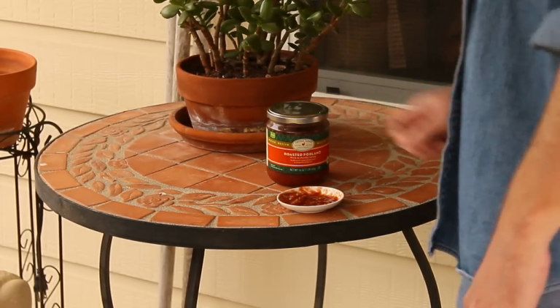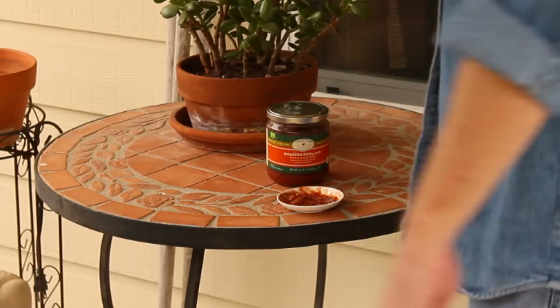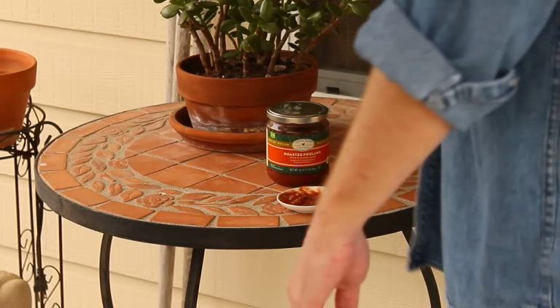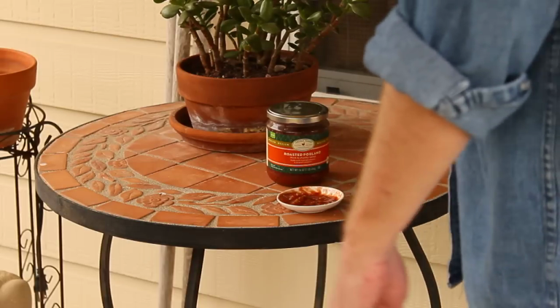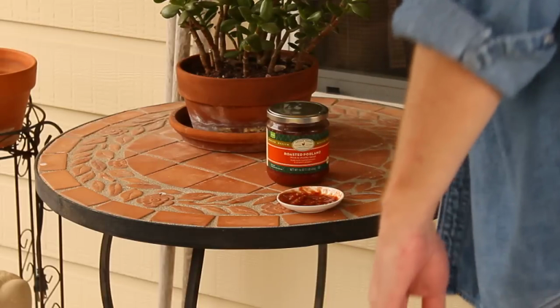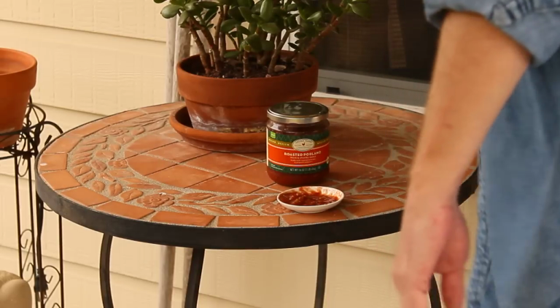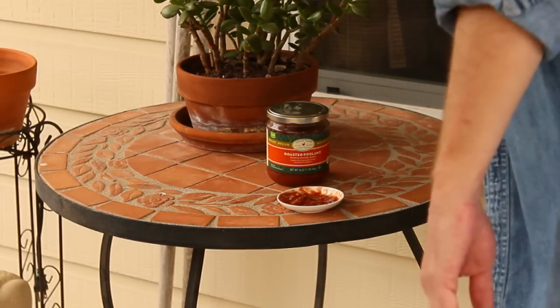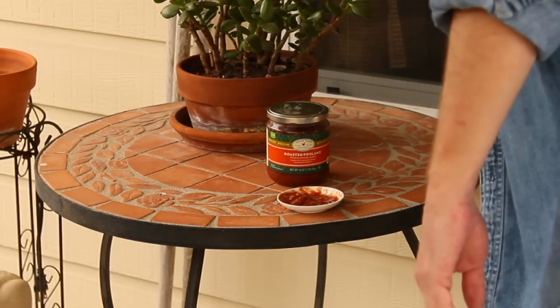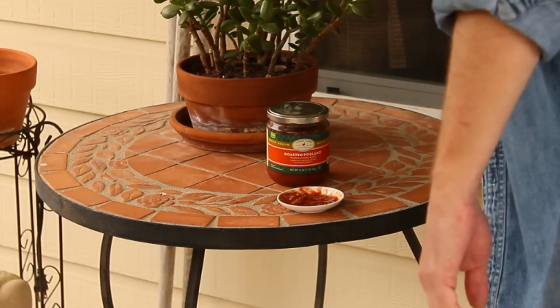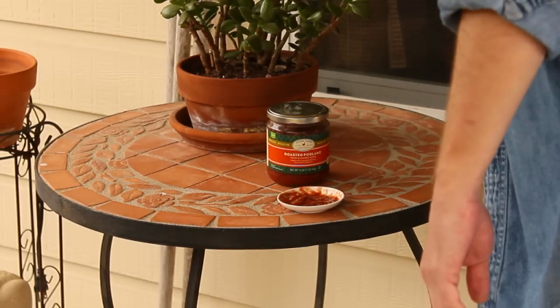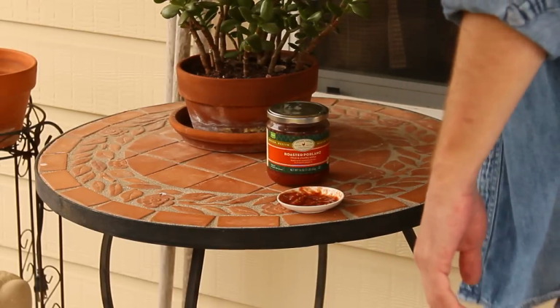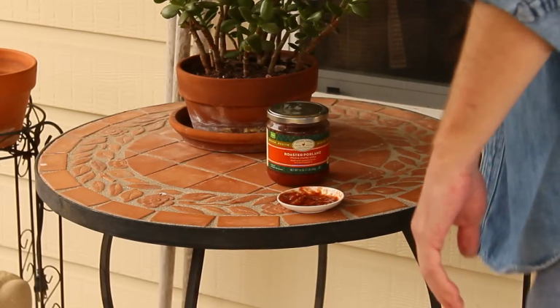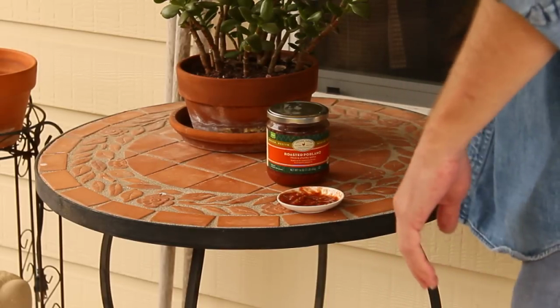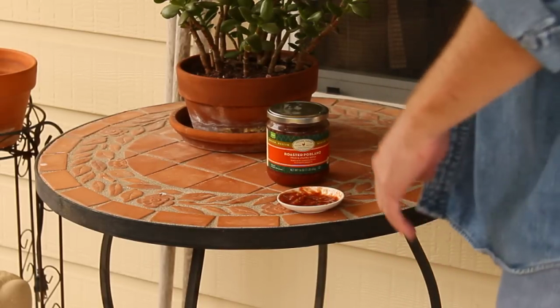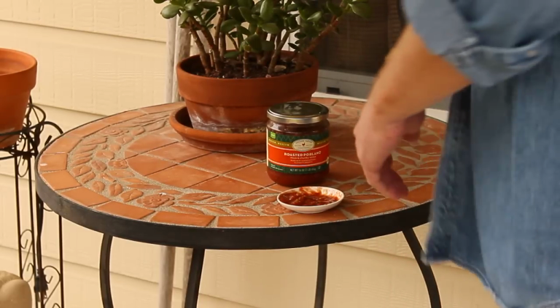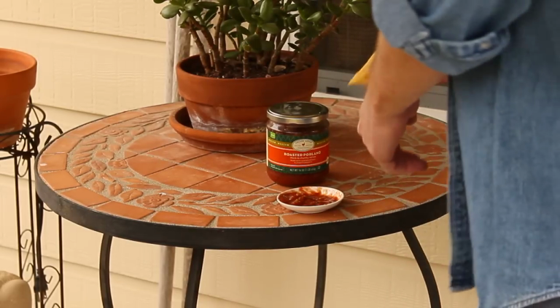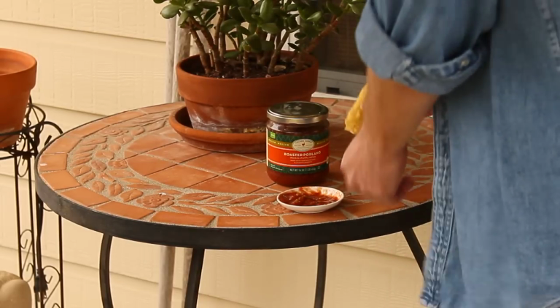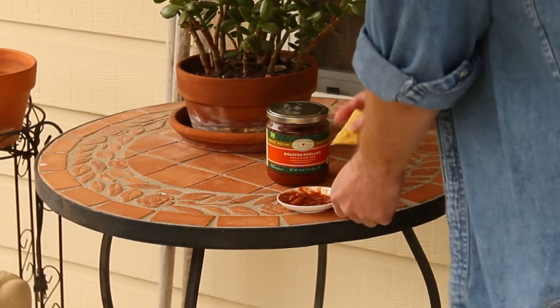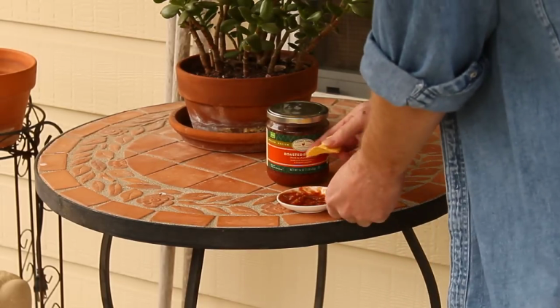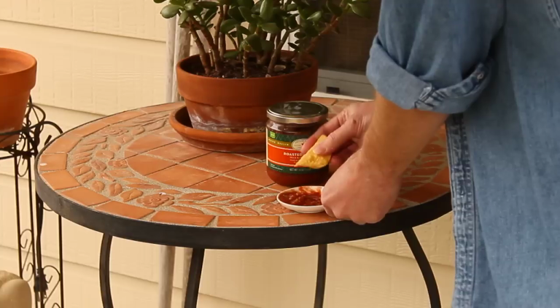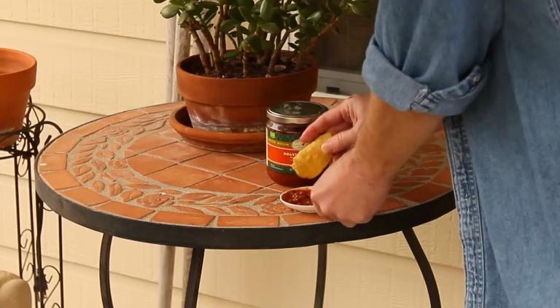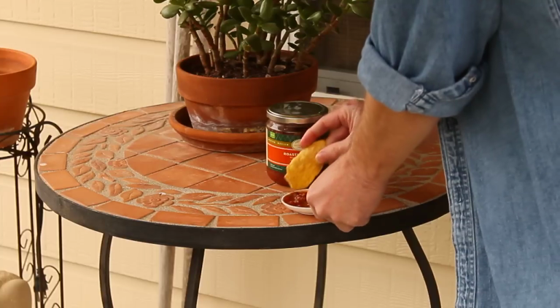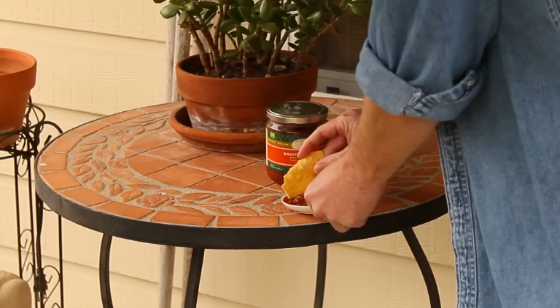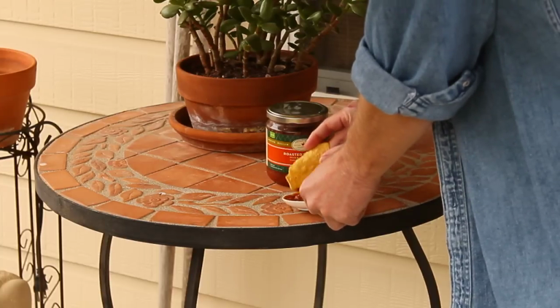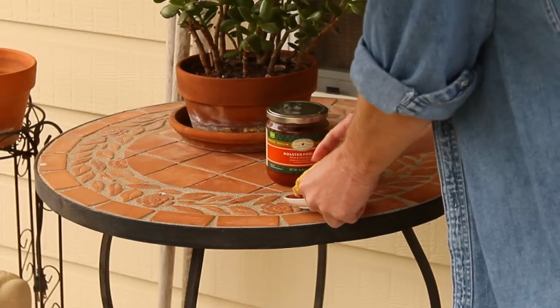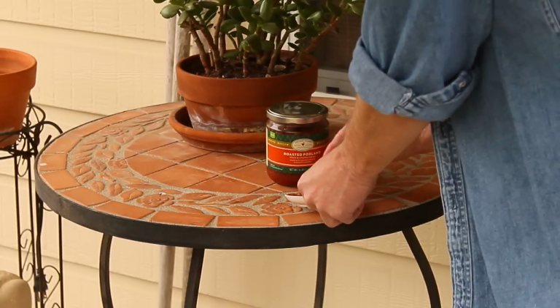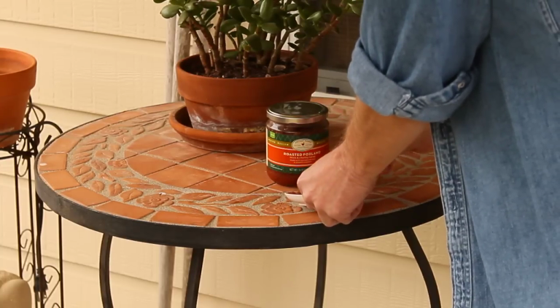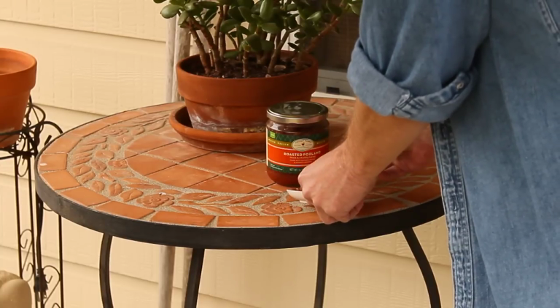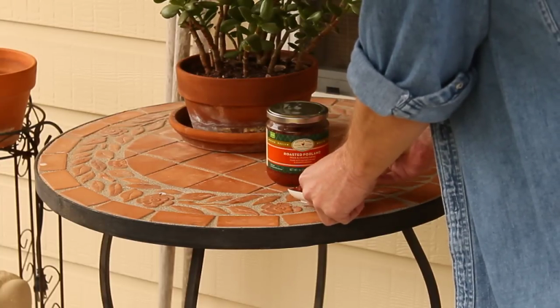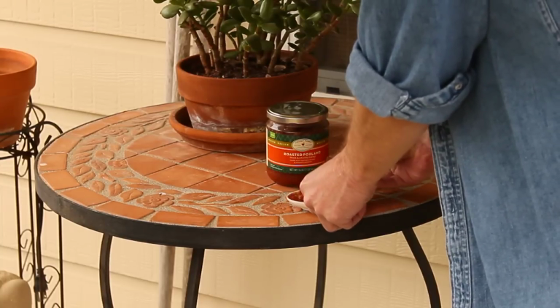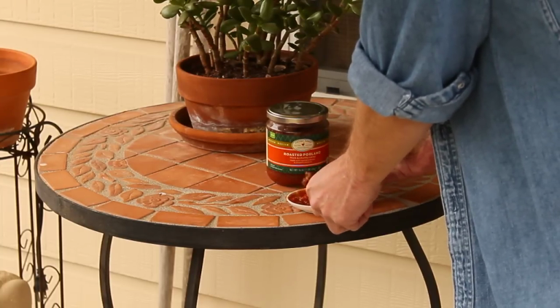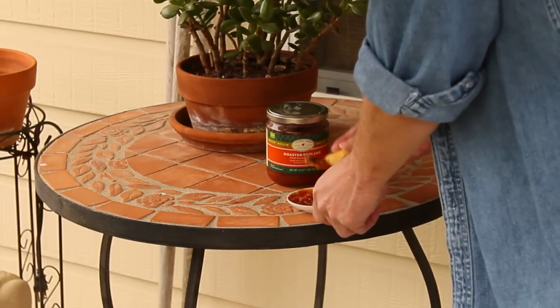It won't go to waste — my wife will eat it. She's not much into the heat, but I'll use this.